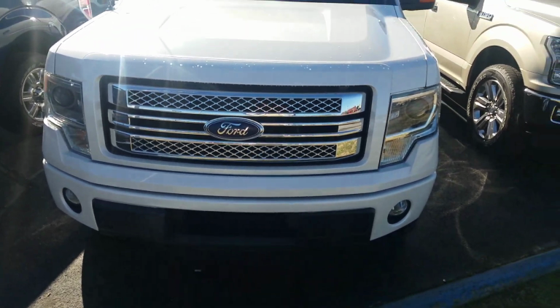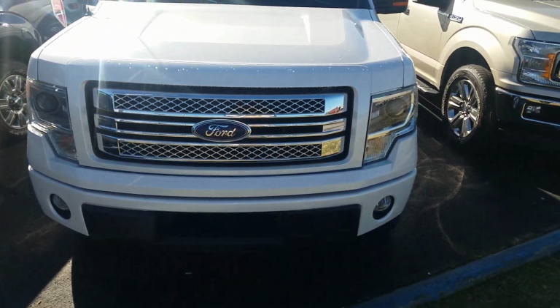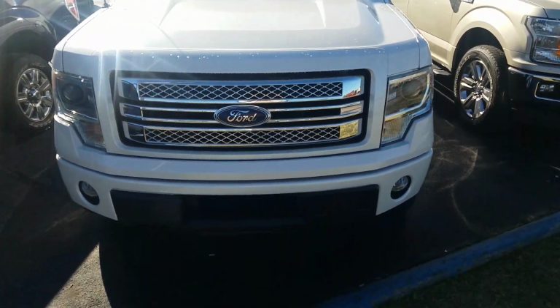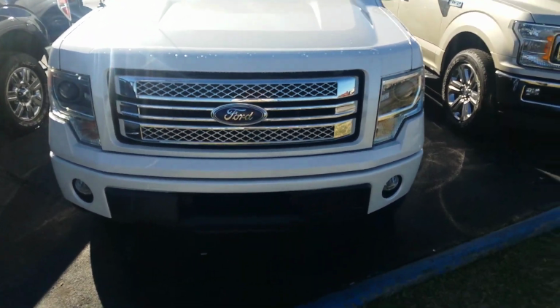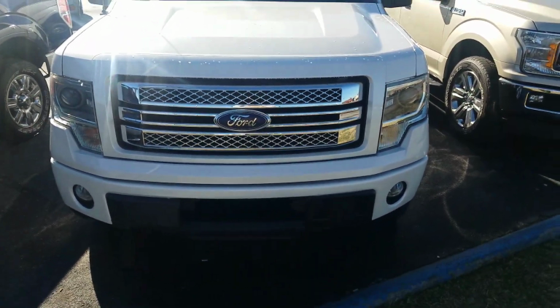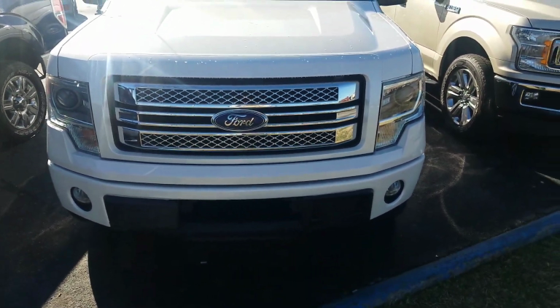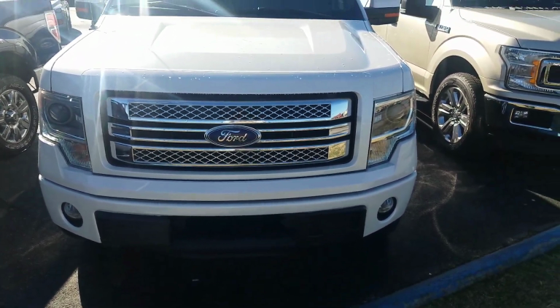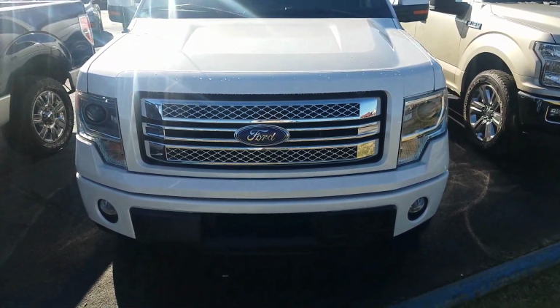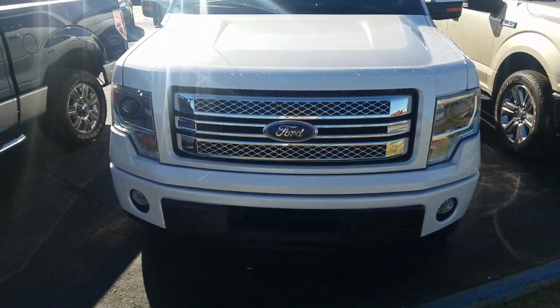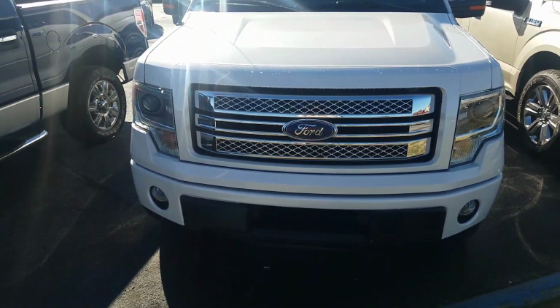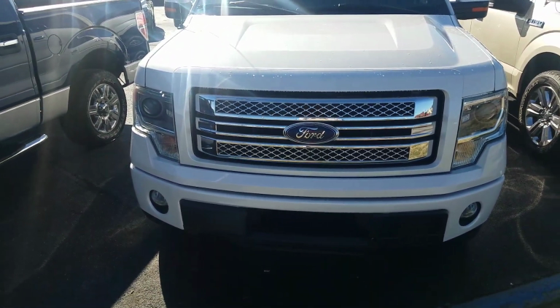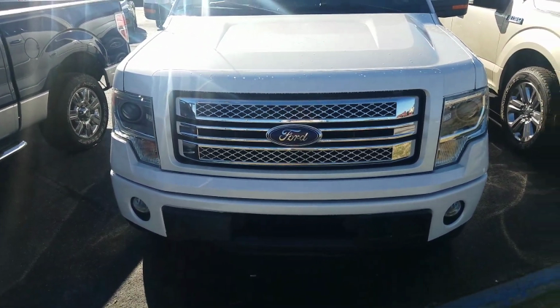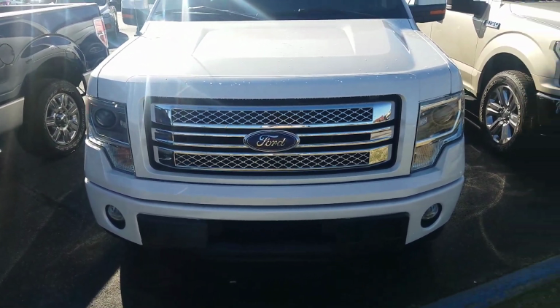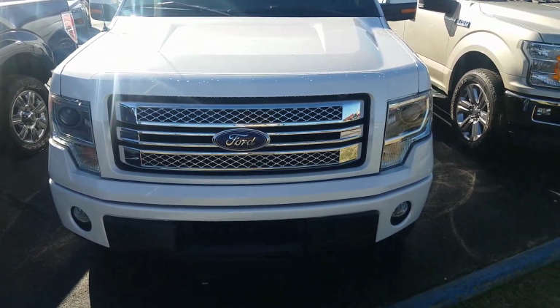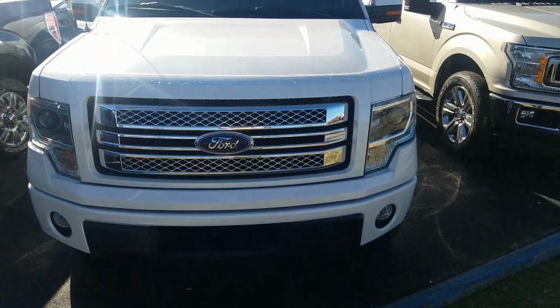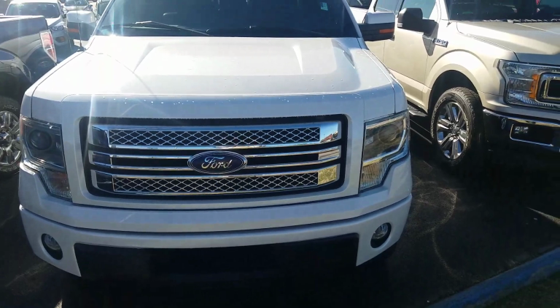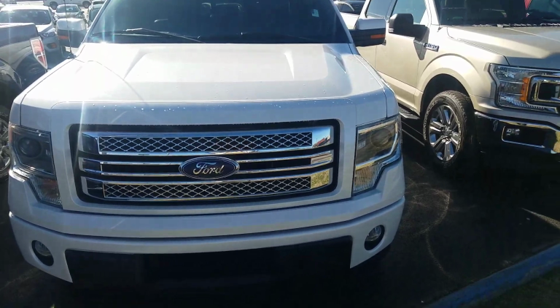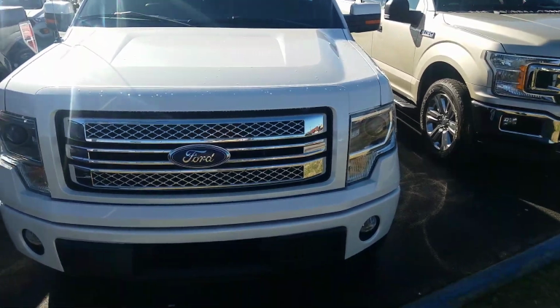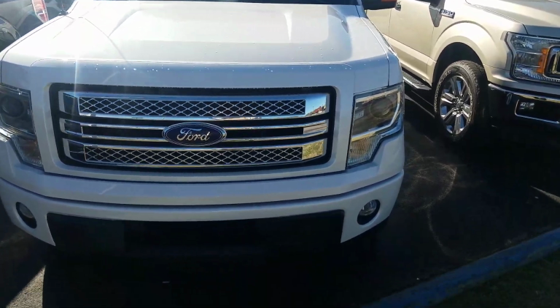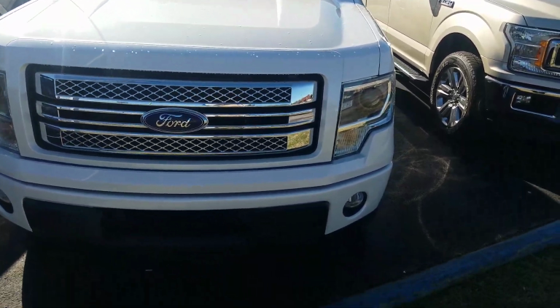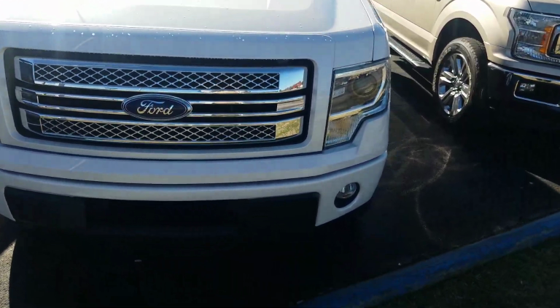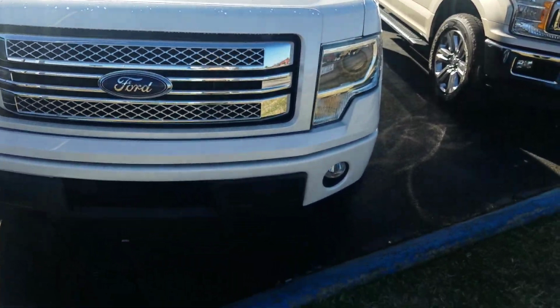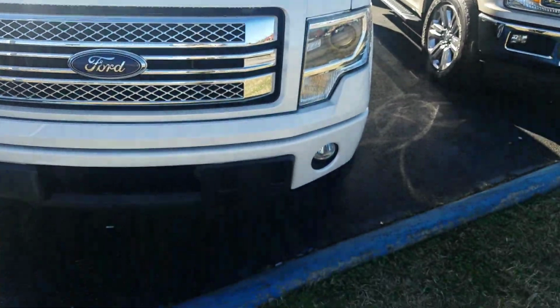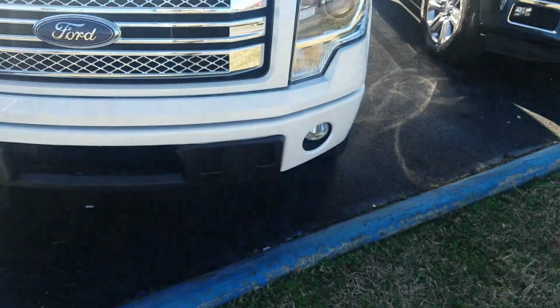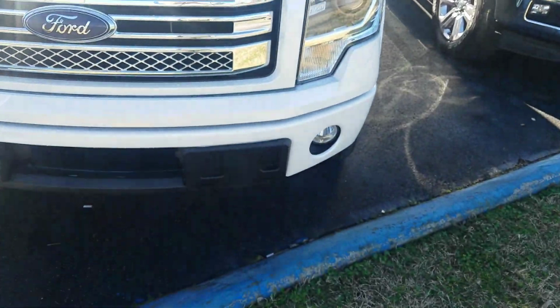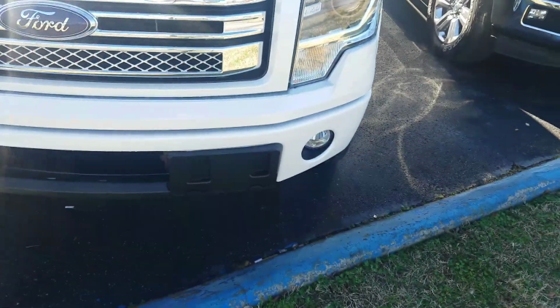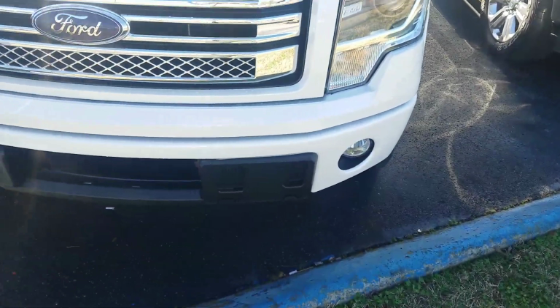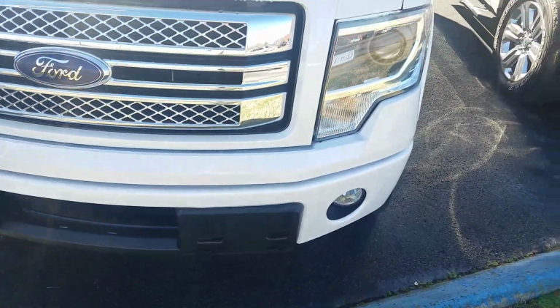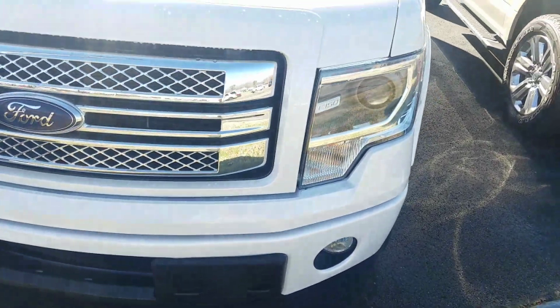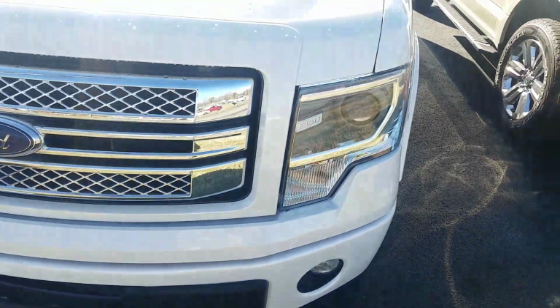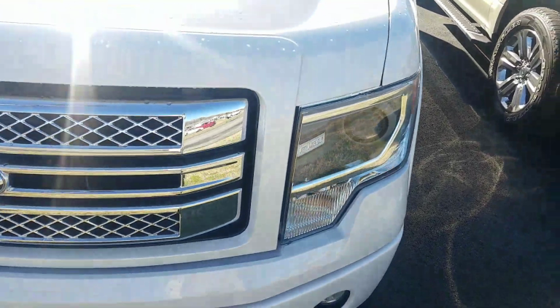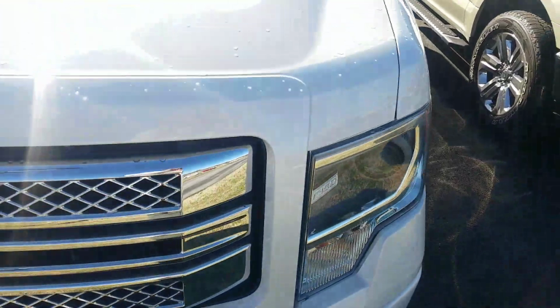Good morning, it's Terry at Port of Columbia. I thought I'd make you a short video of the truck so you can get a better, up close look at it.